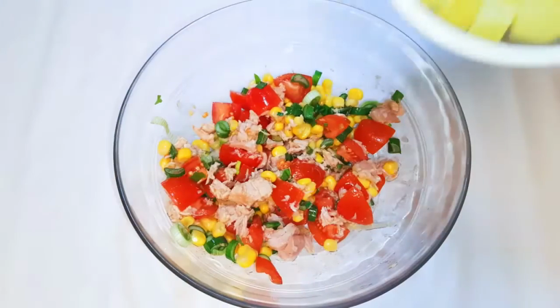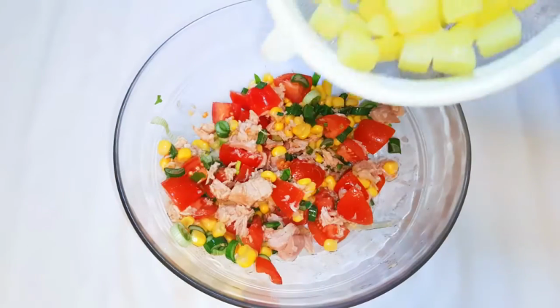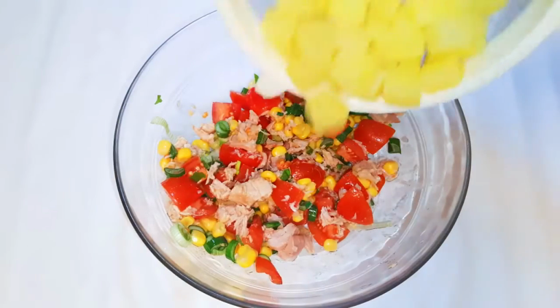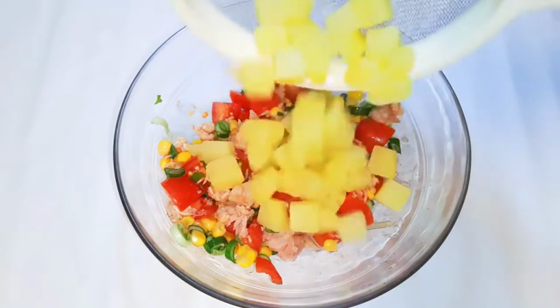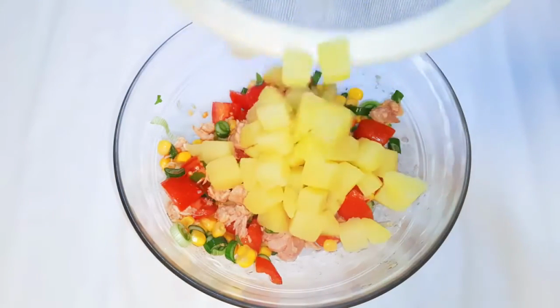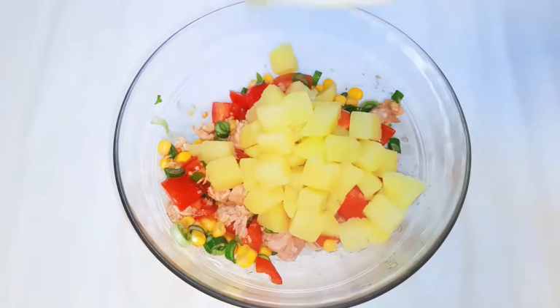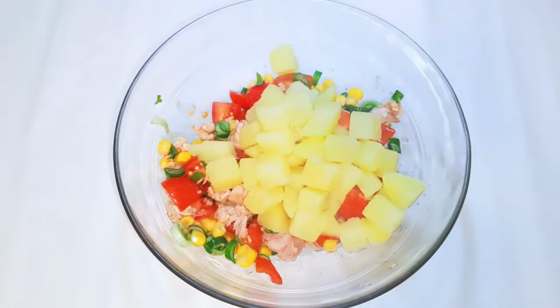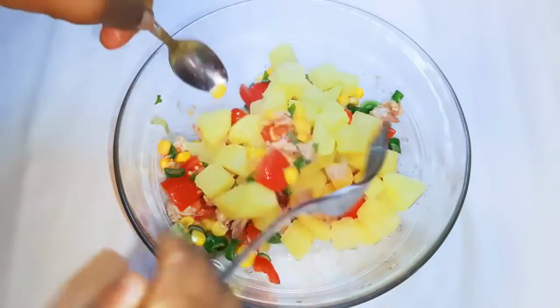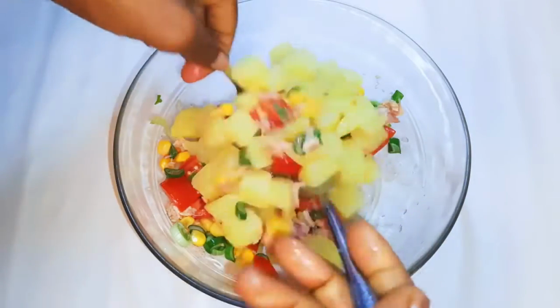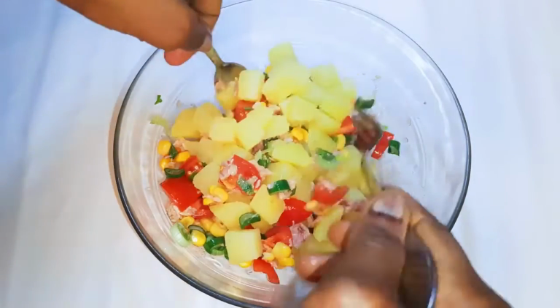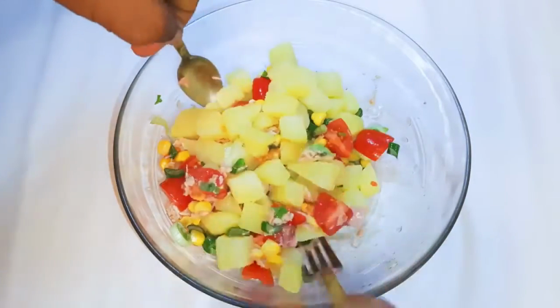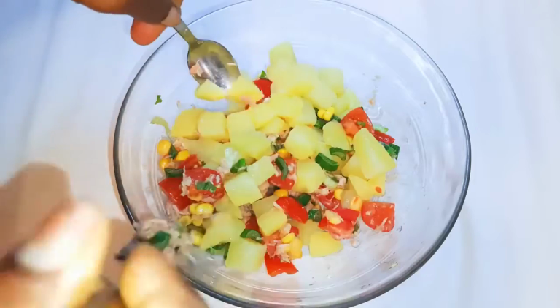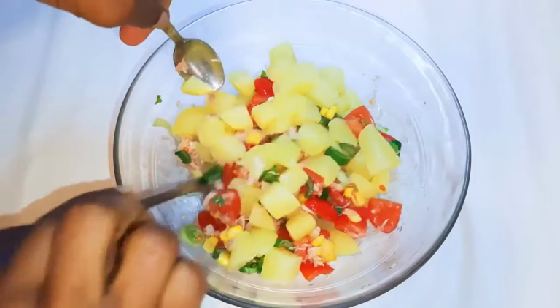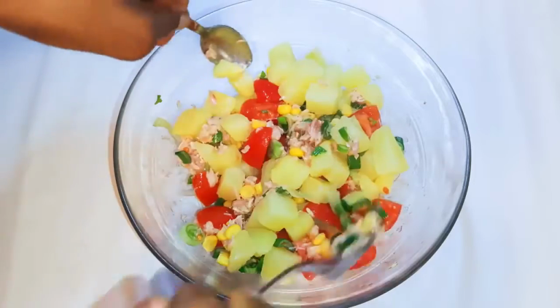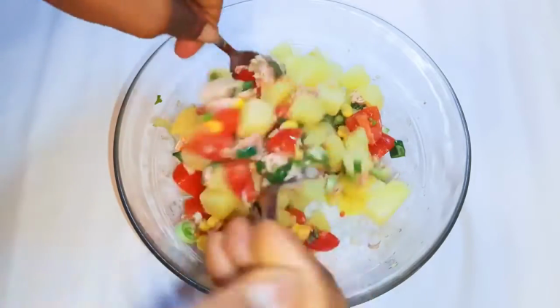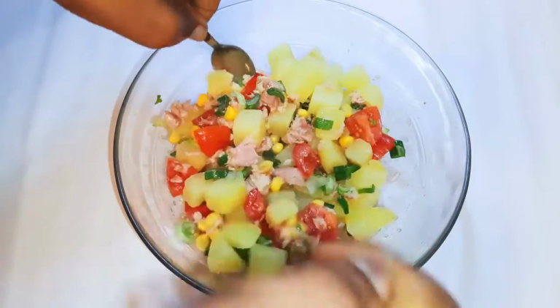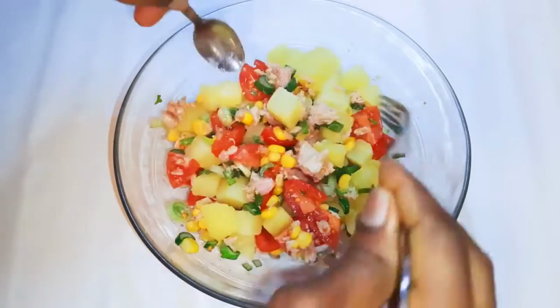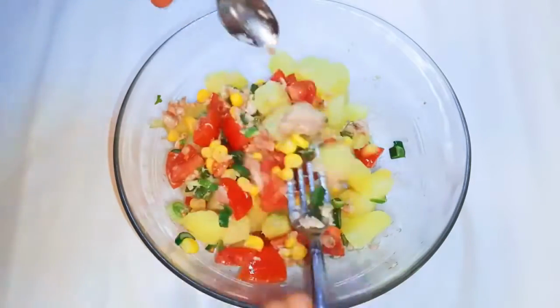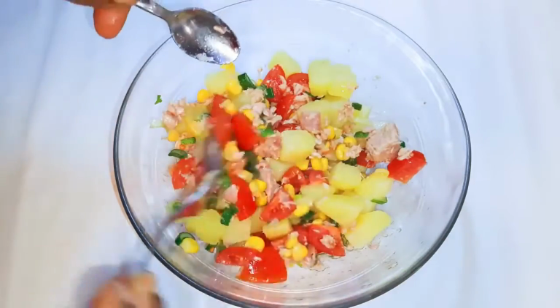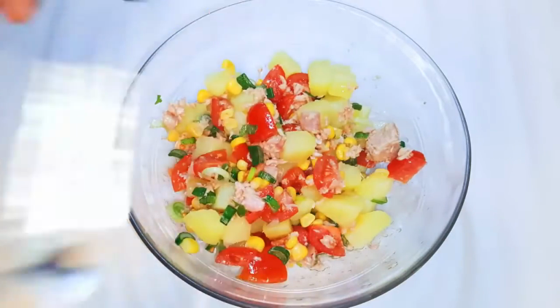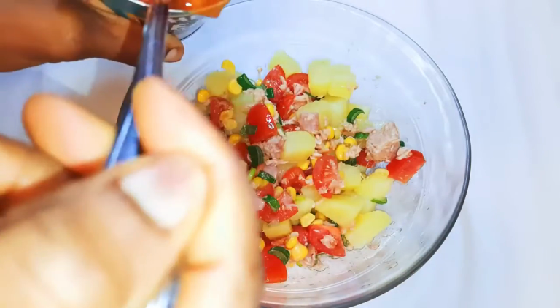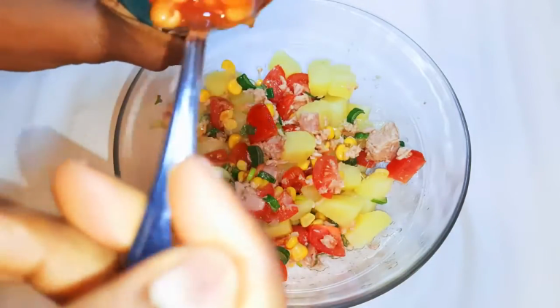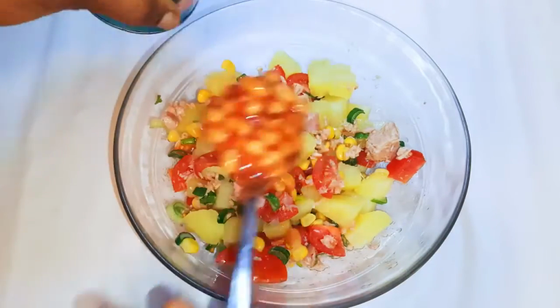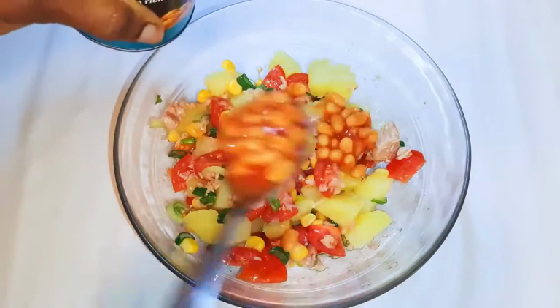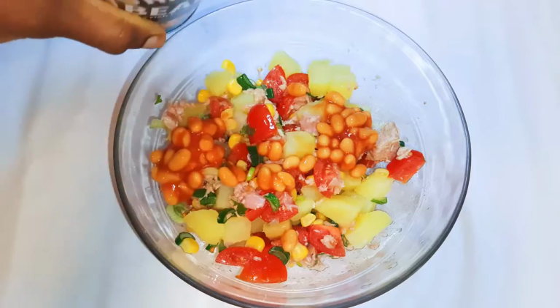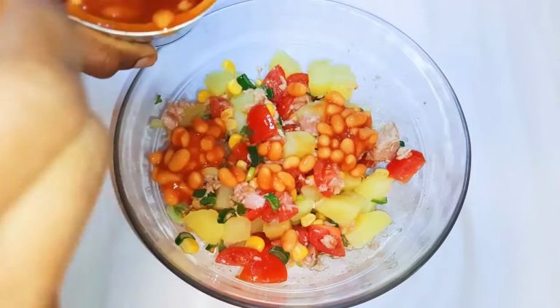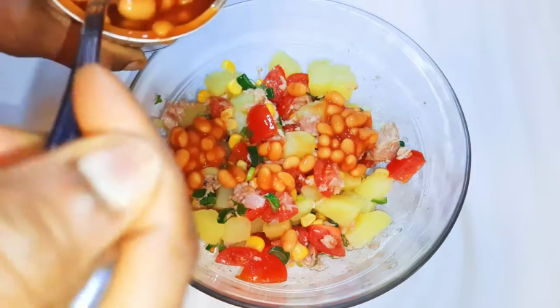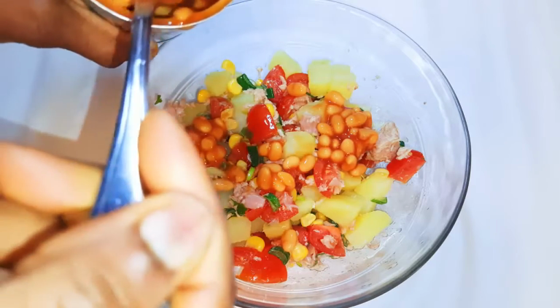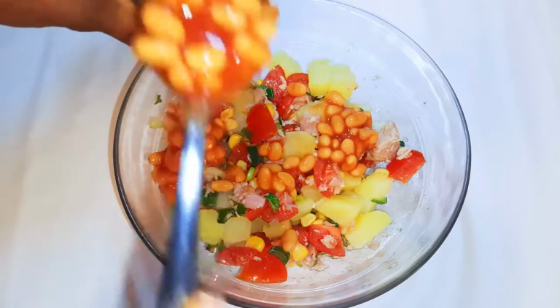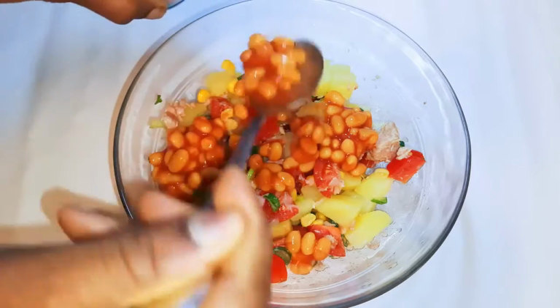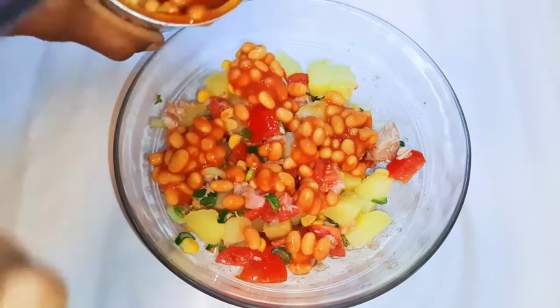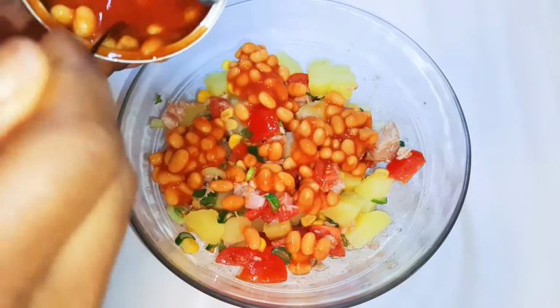Now my potatoes are ready. I'll just throw them into the salad and give it a good mix. My next ingredient will be my favorite Heinz baked beans.